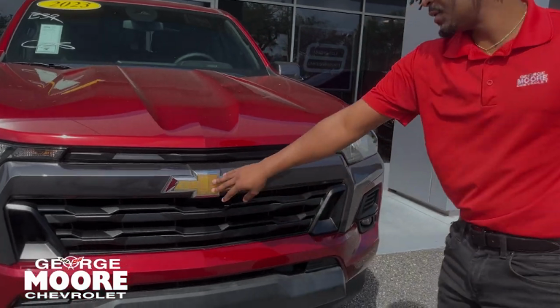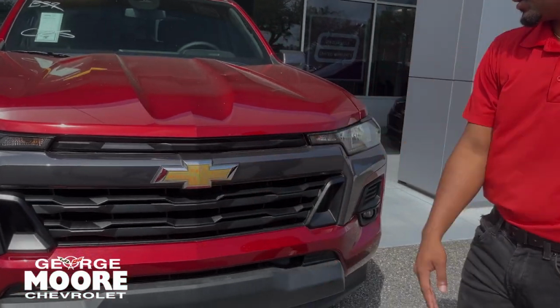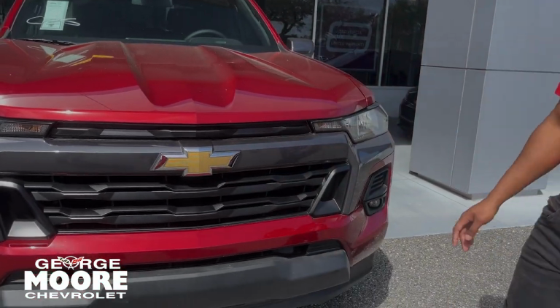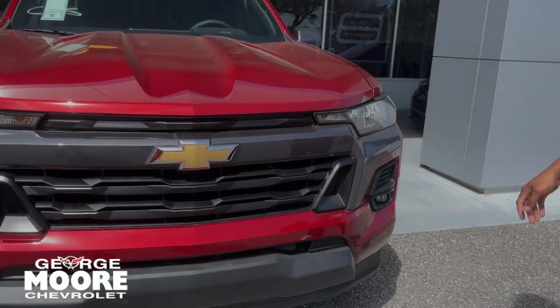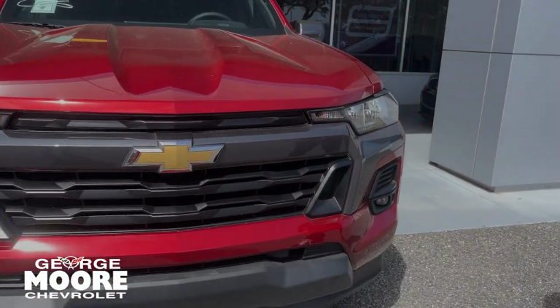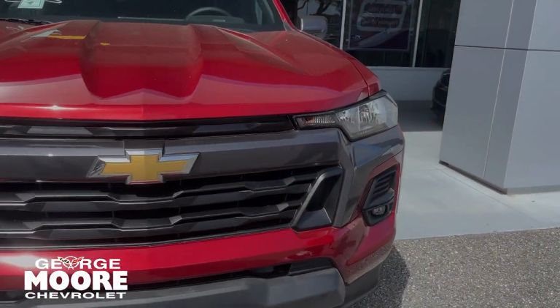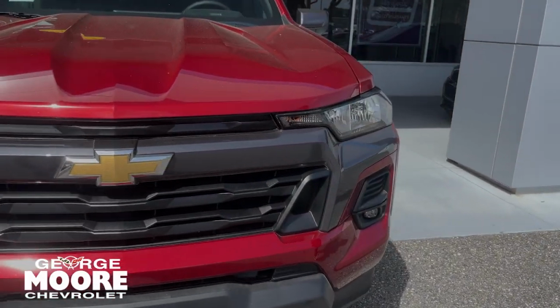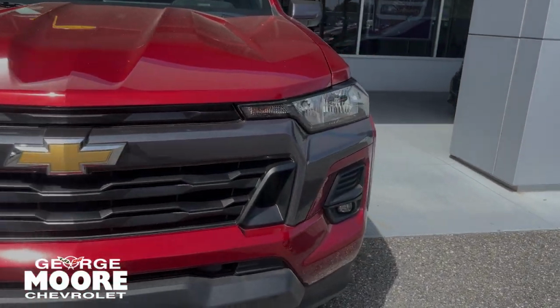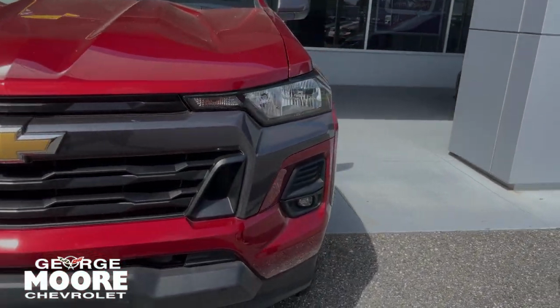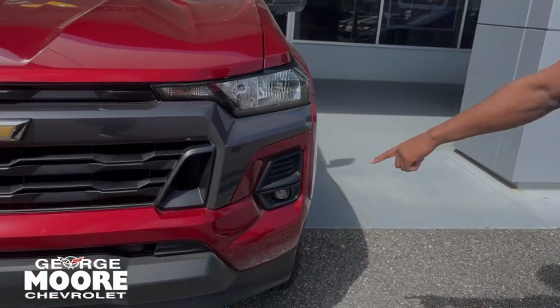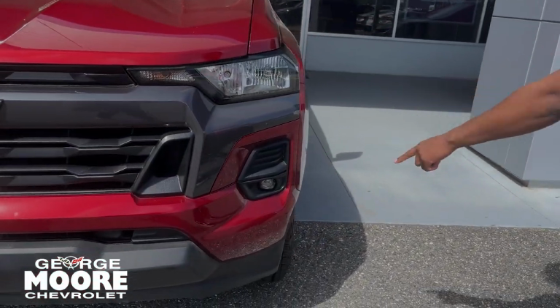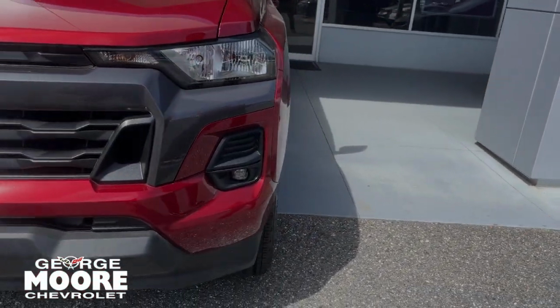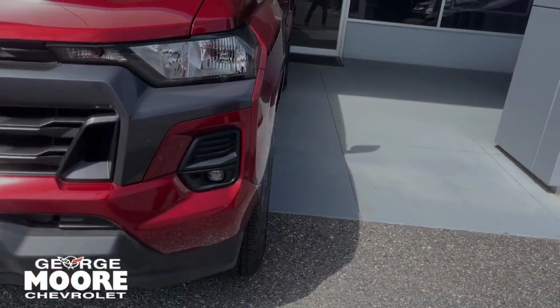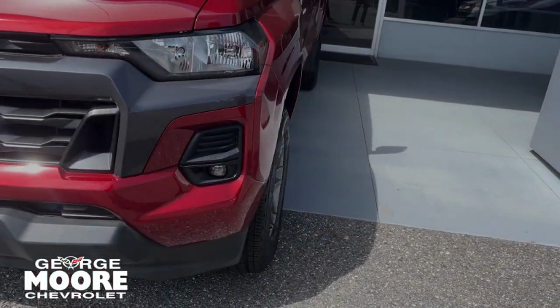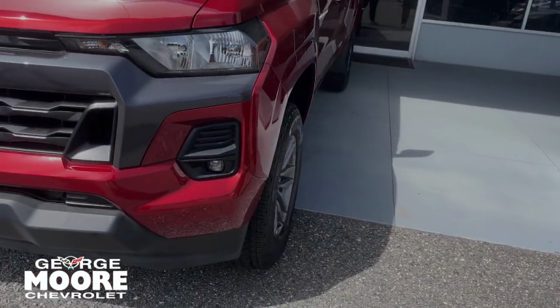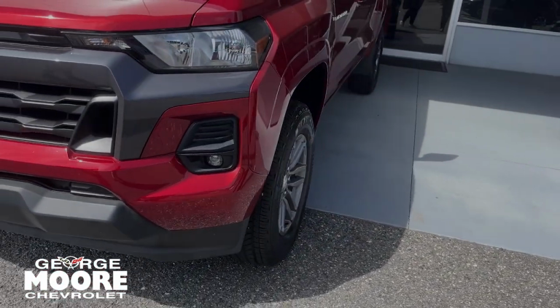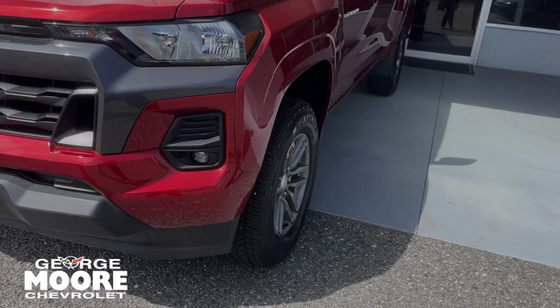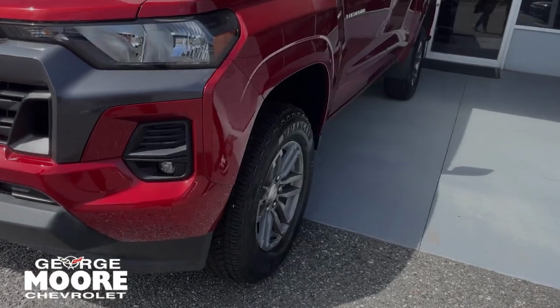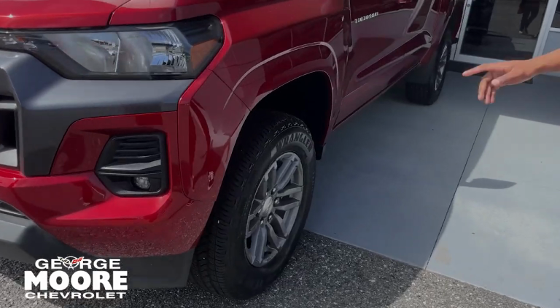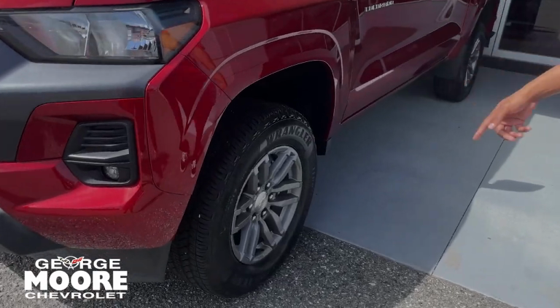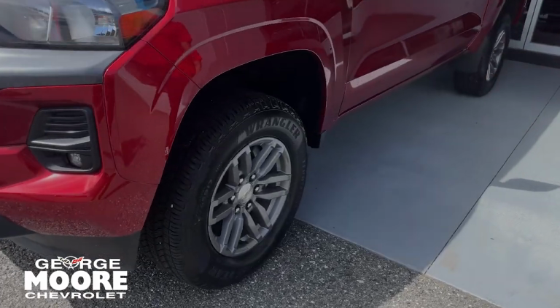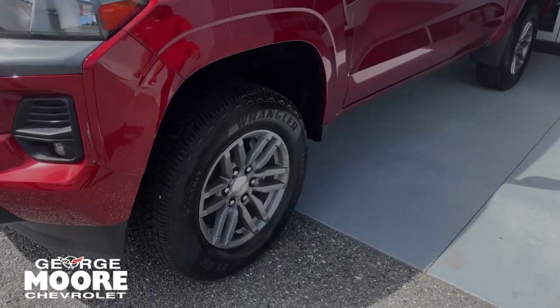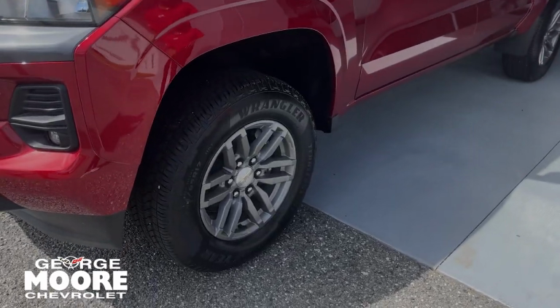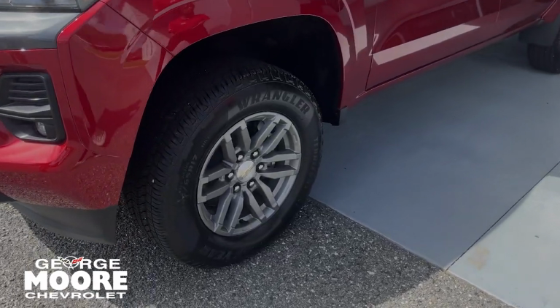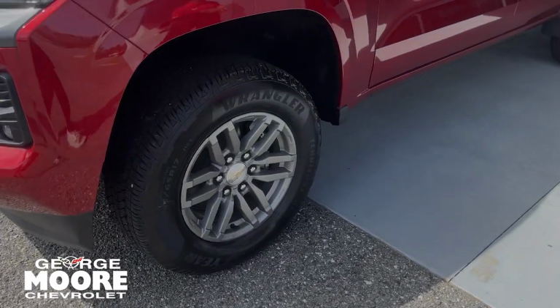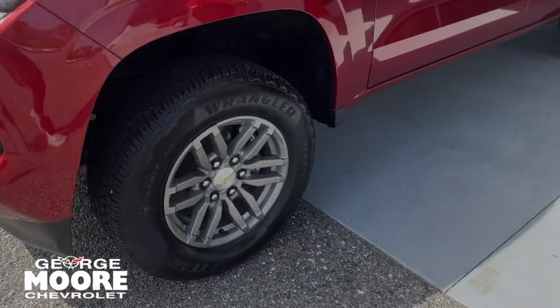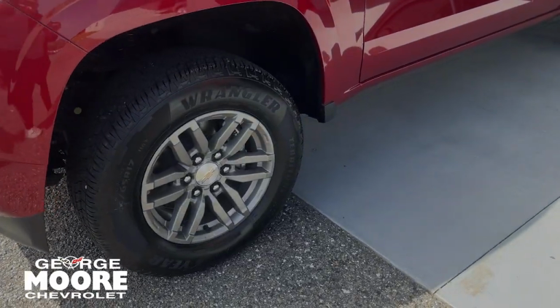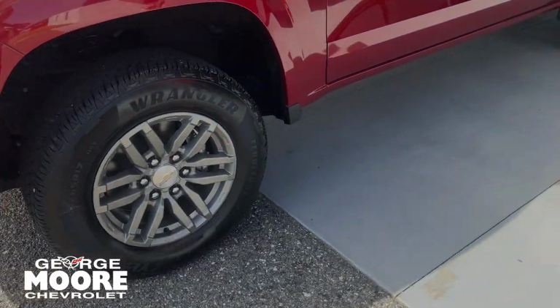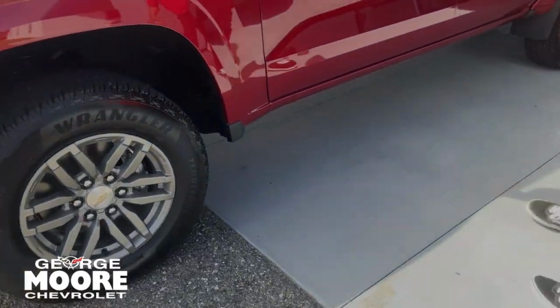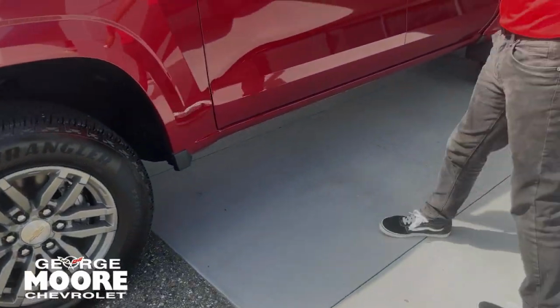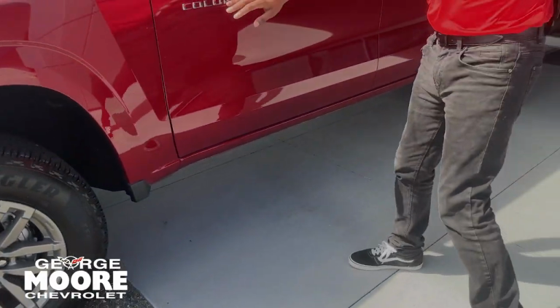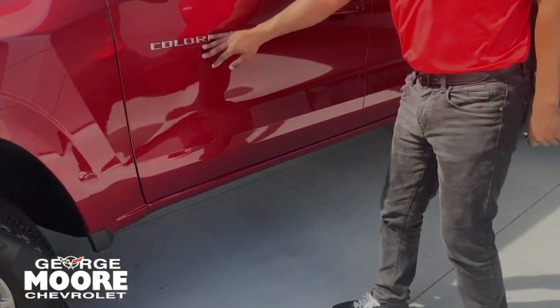You can see the Chevy emblem right there. You got five fog lights down there below. You got 17-inch aluminum wheels. You got your four-wheel drive badge right here.